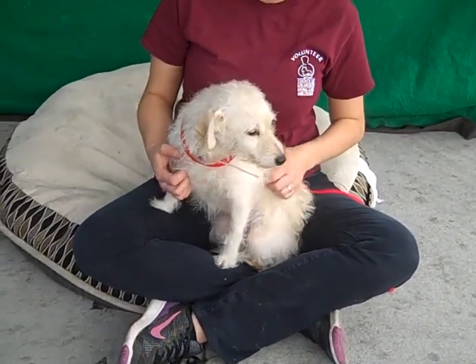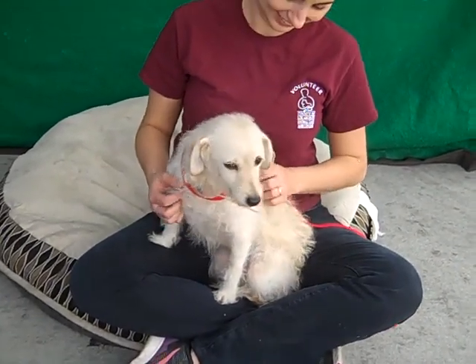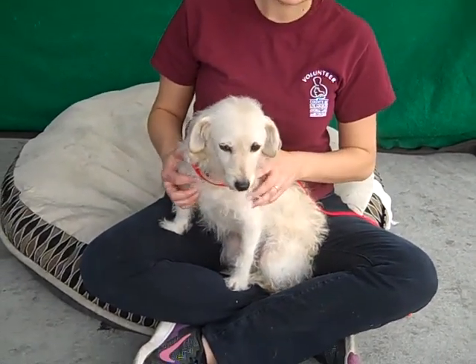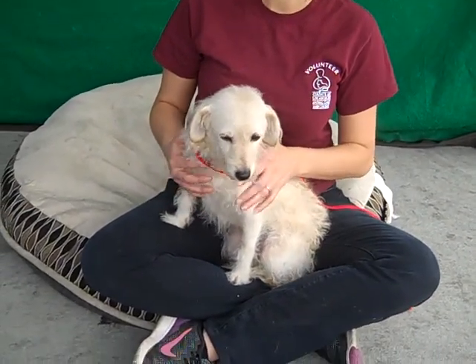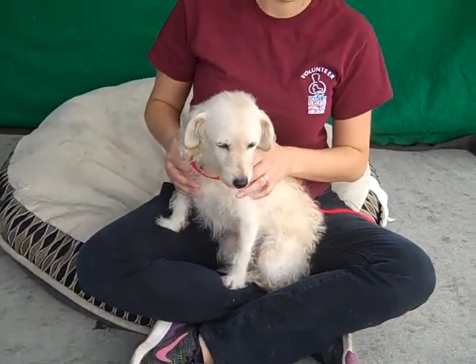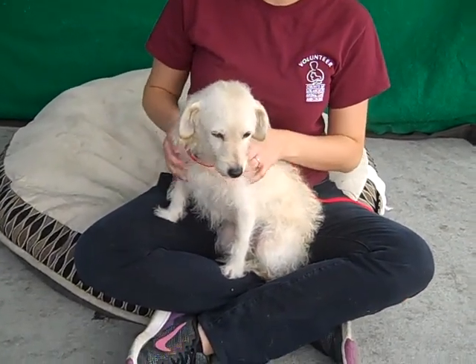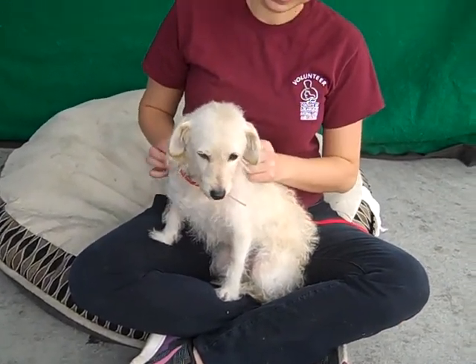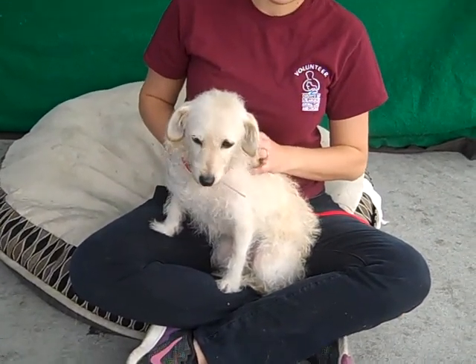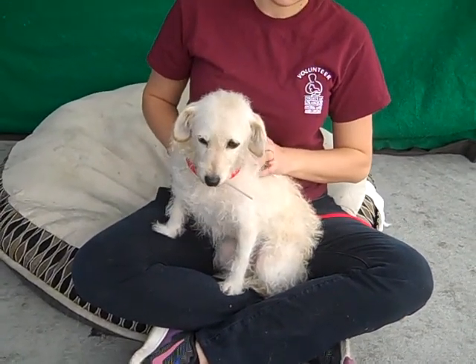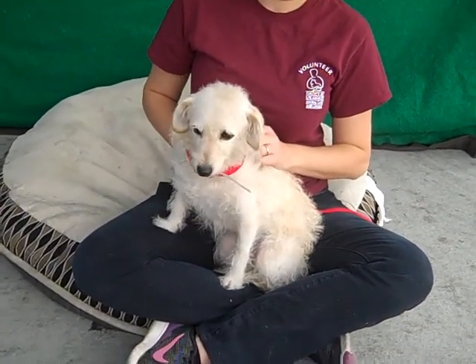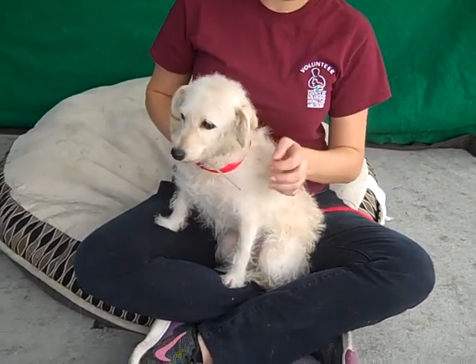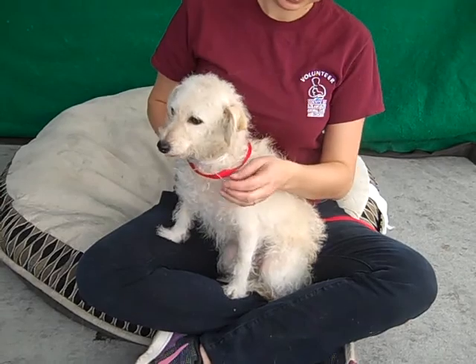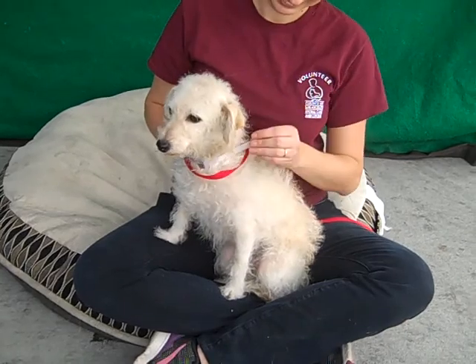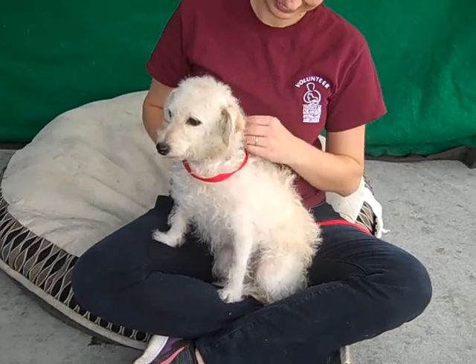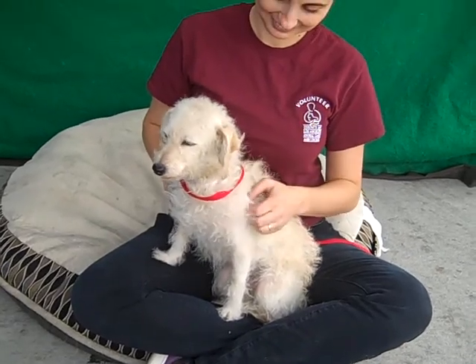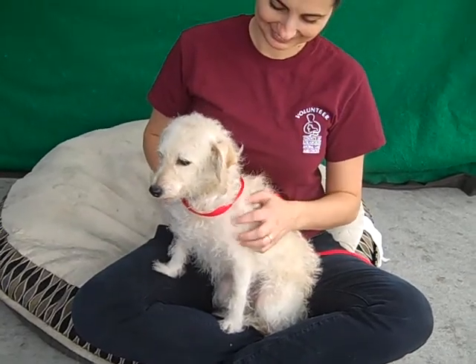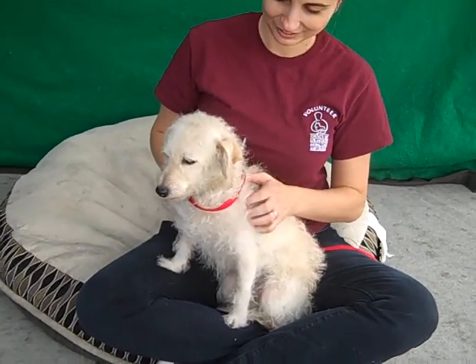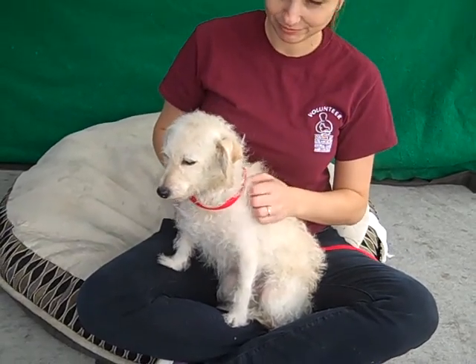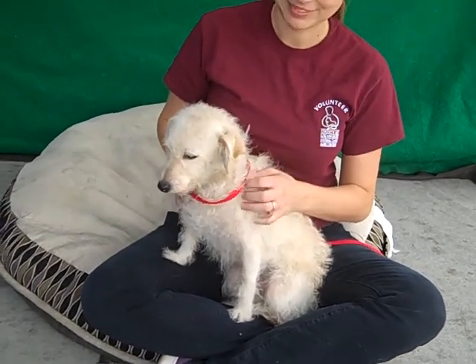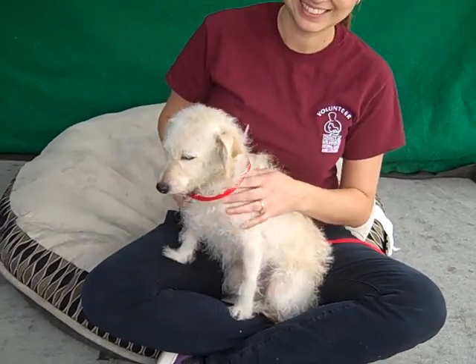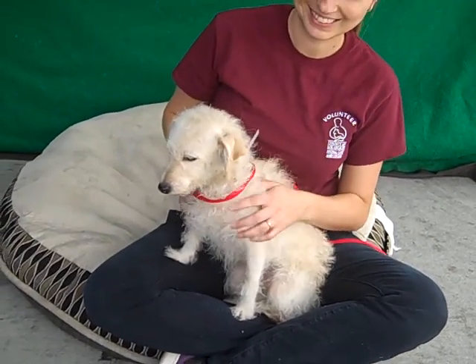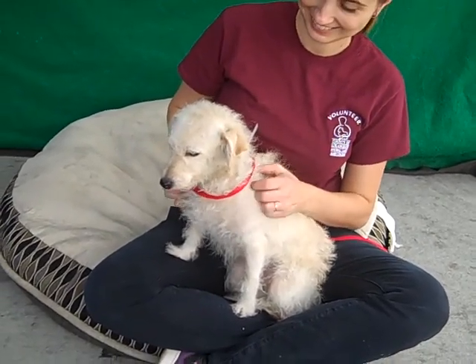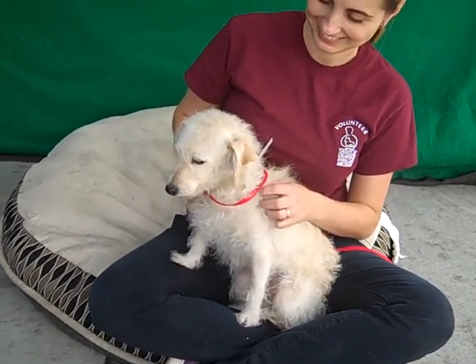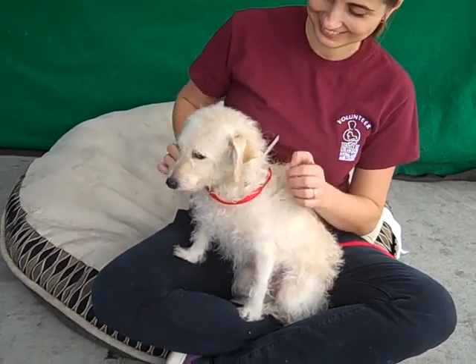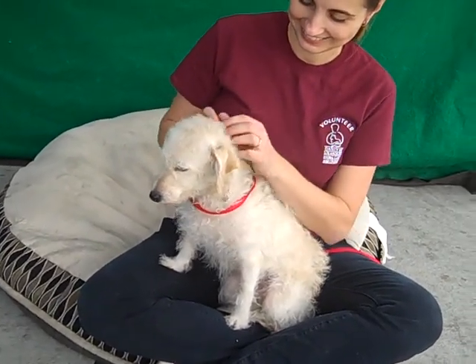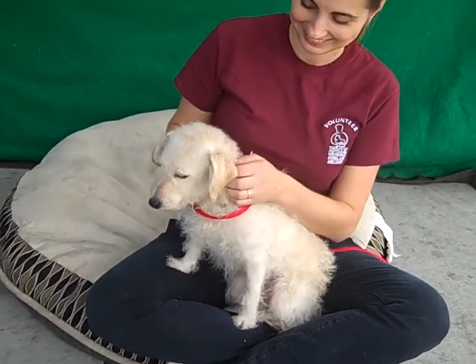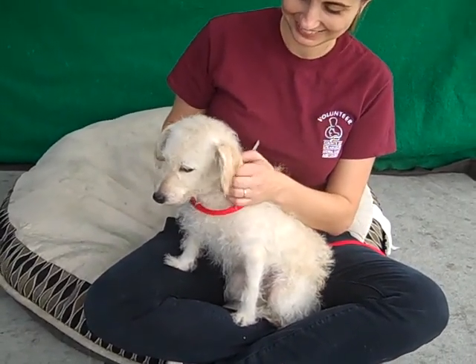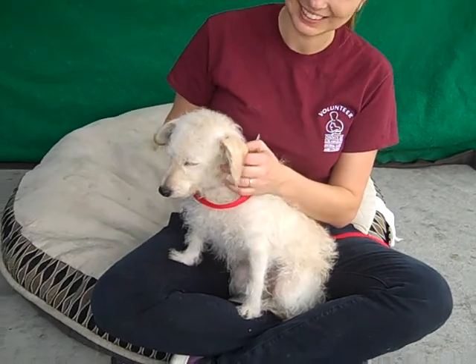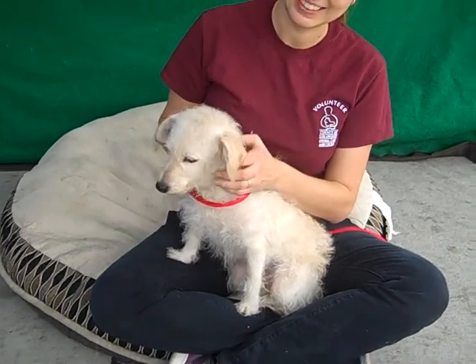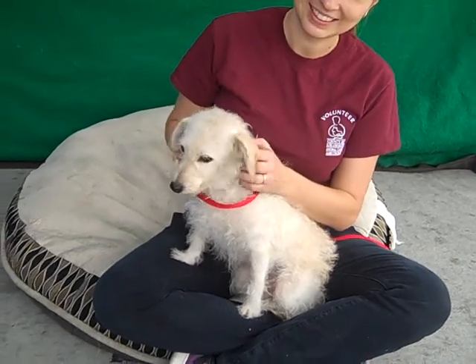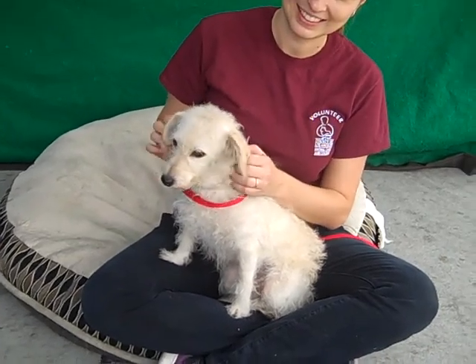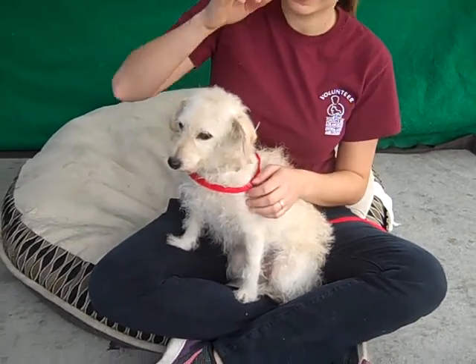Hey, I'd like you to meet Patsy. Patsy's ID number is A-522-4170. Patsy is an altered female and we think she almost looks like a Bedlington Terrier.